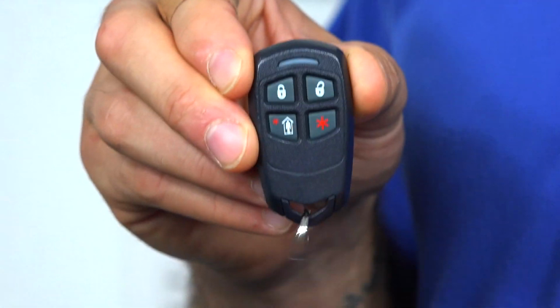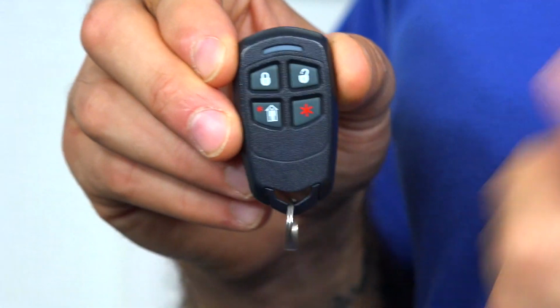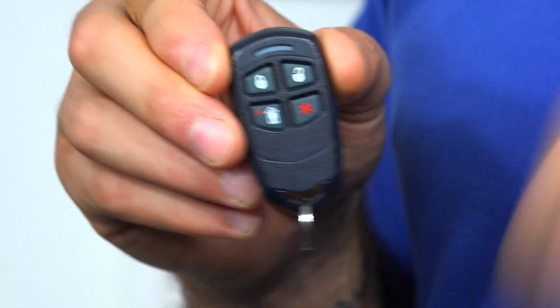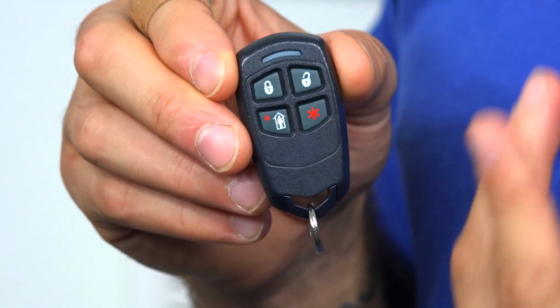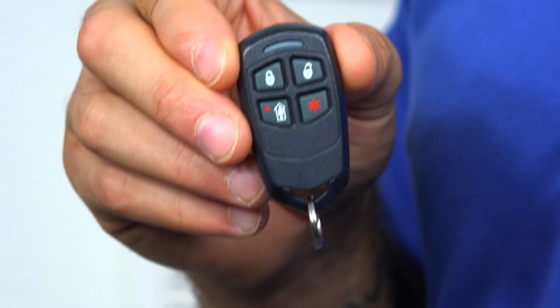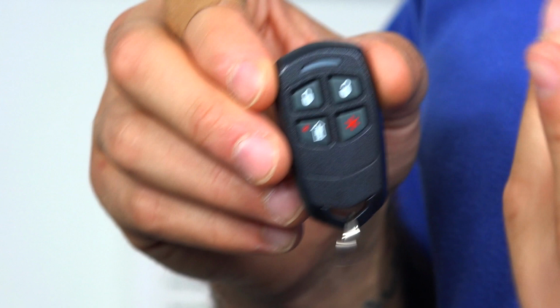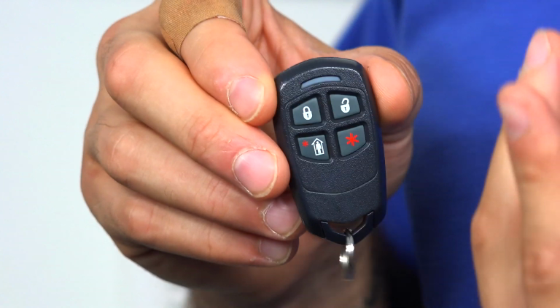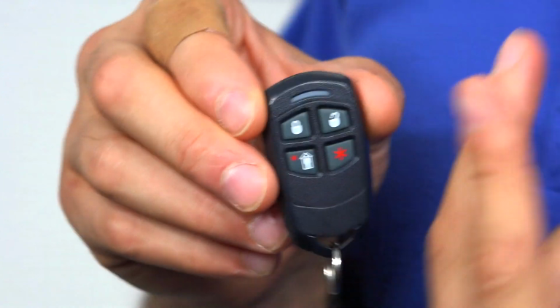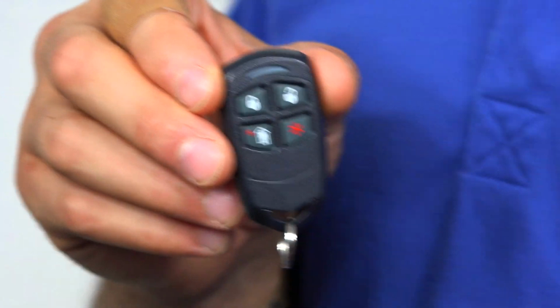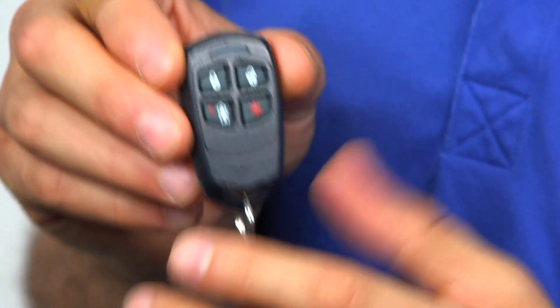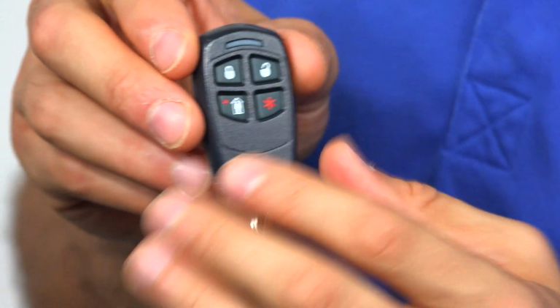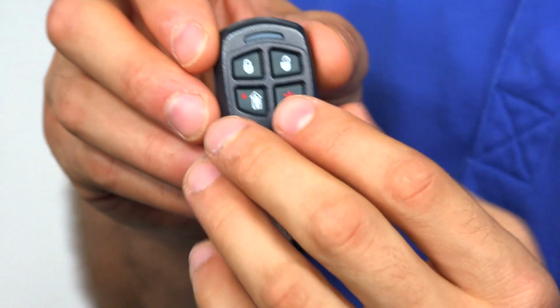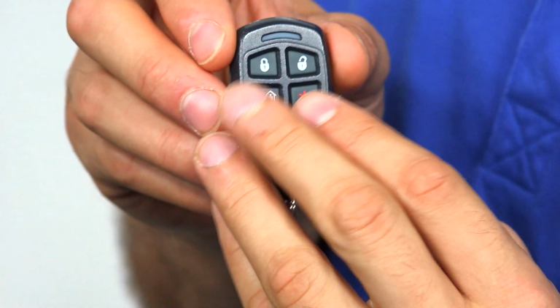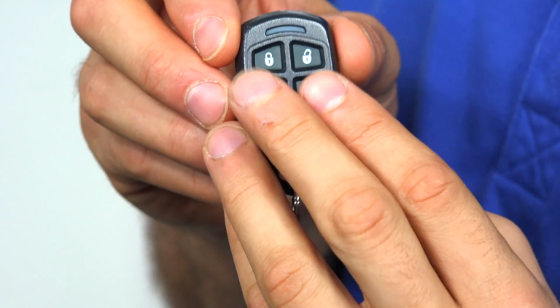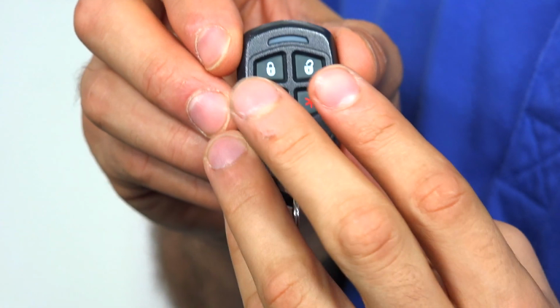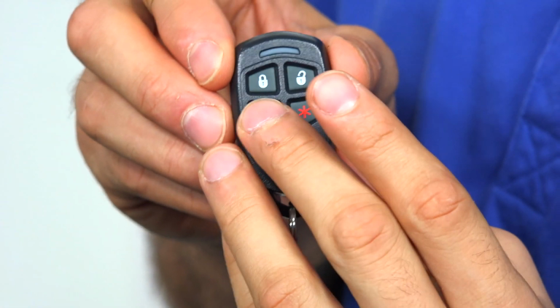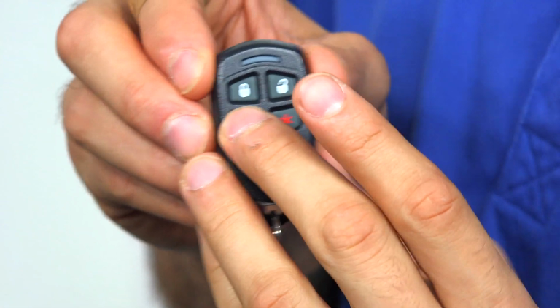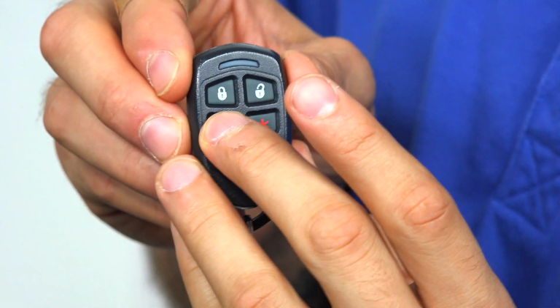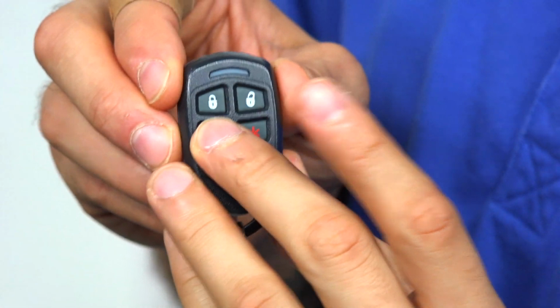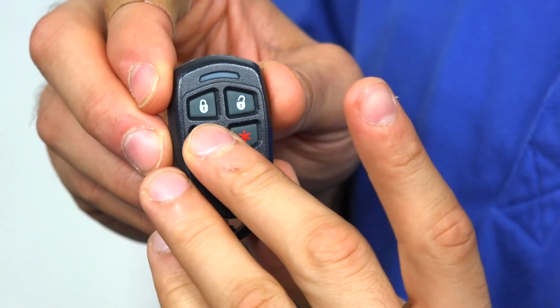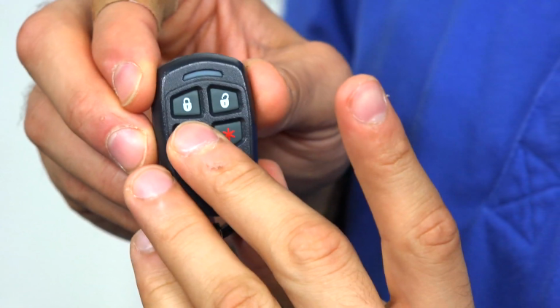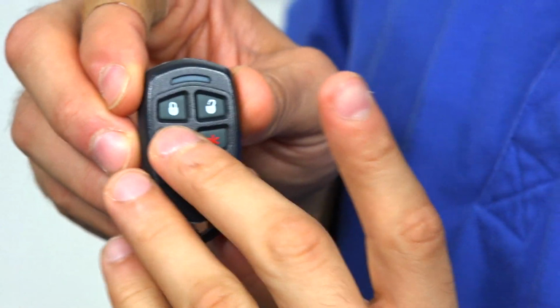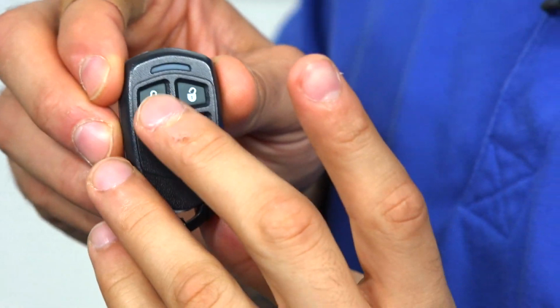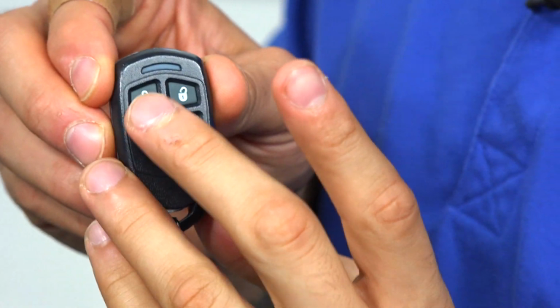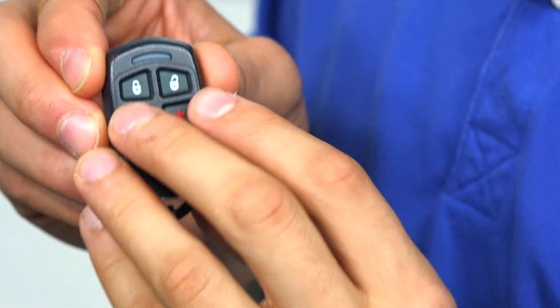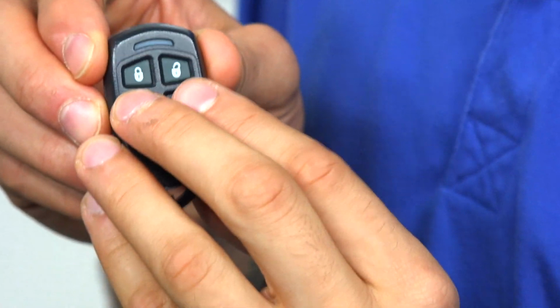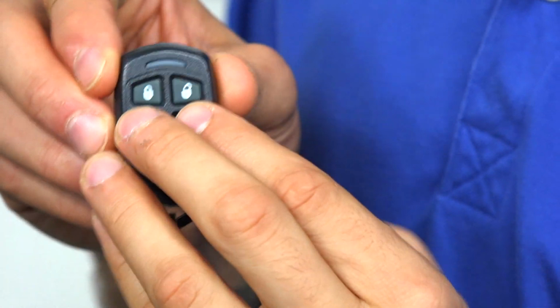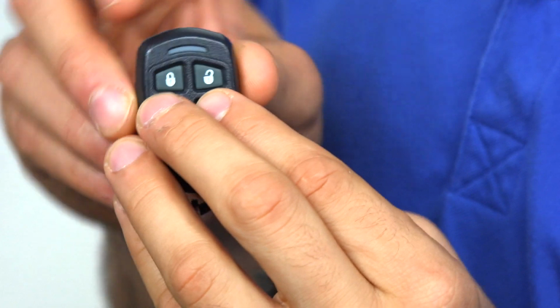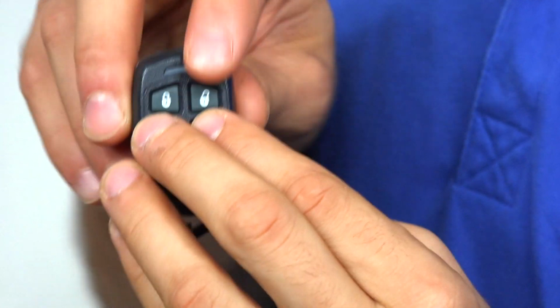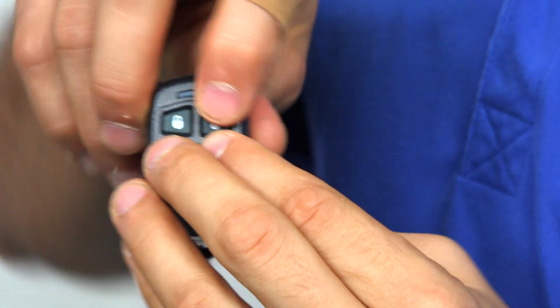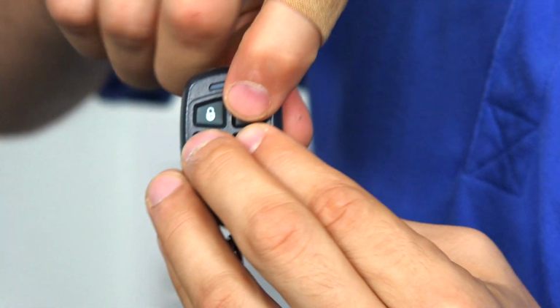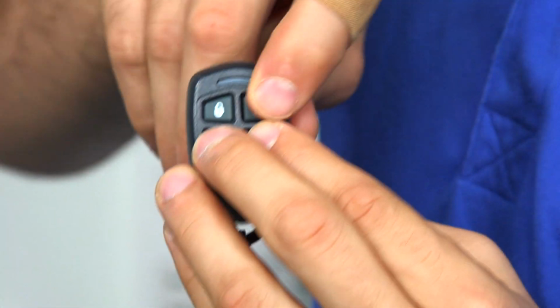Switching it back to low security mode is just as easy. Press the bottom left, bottom right, and the top right buttons, and the light will turn green, telling you that you're back in low security mode.